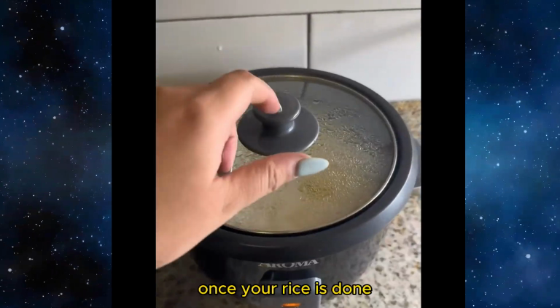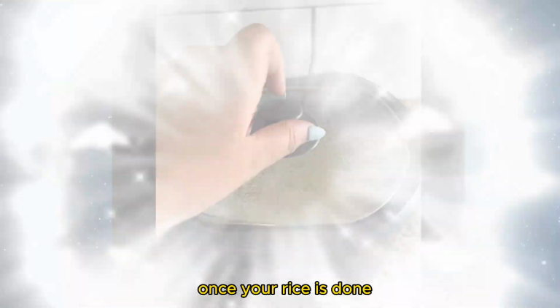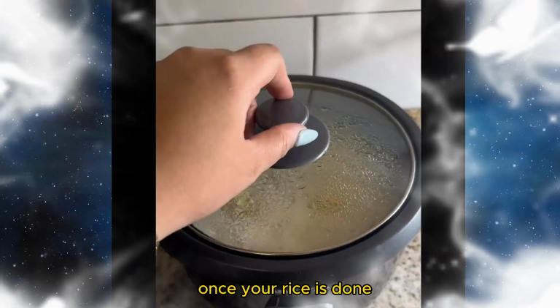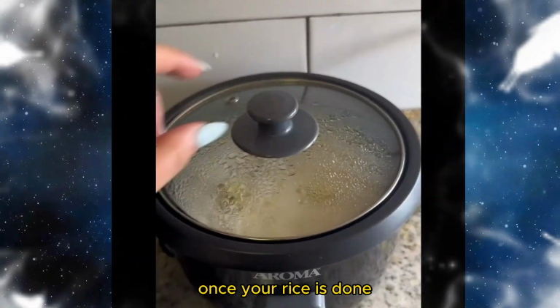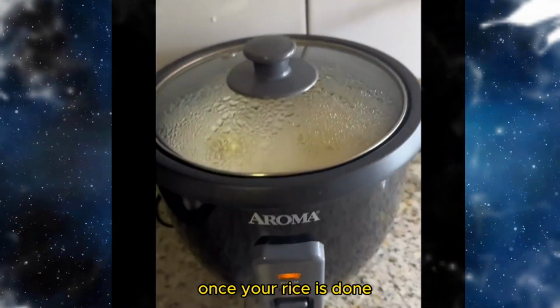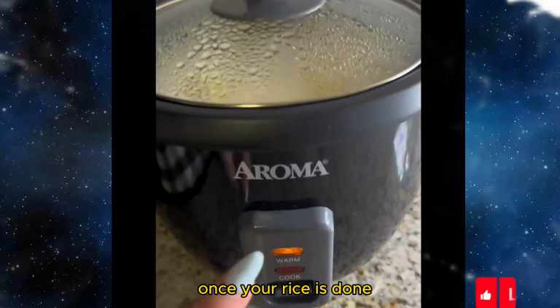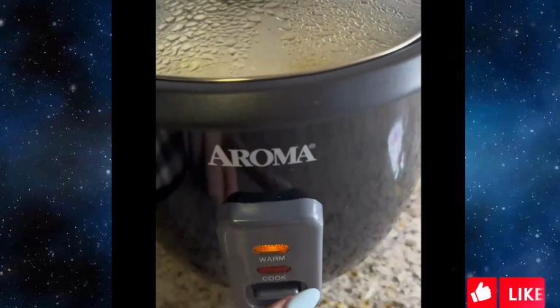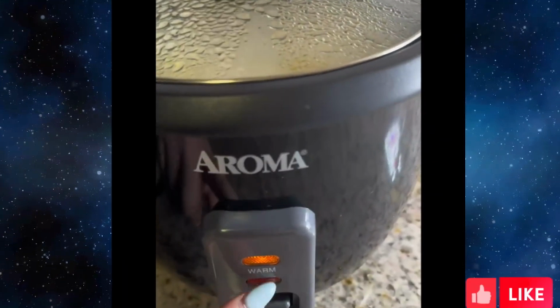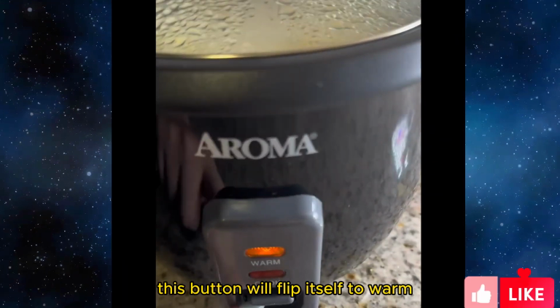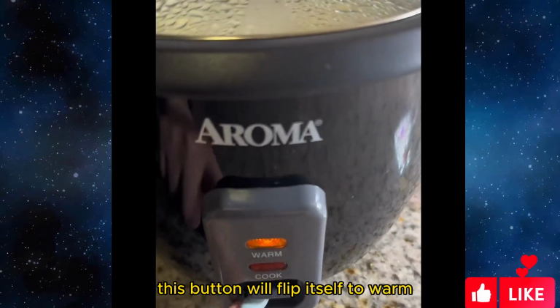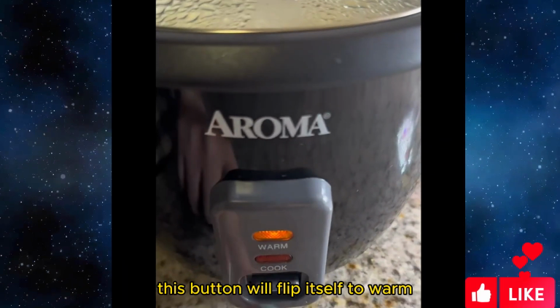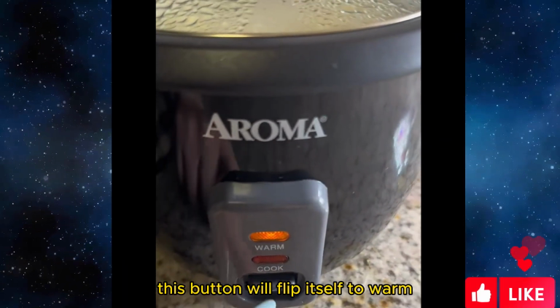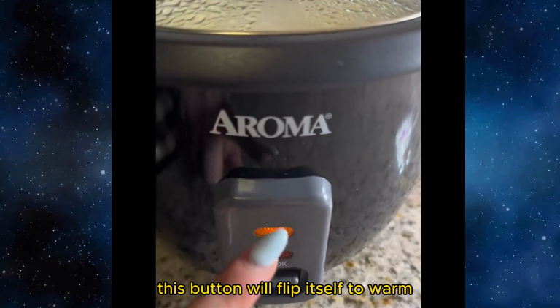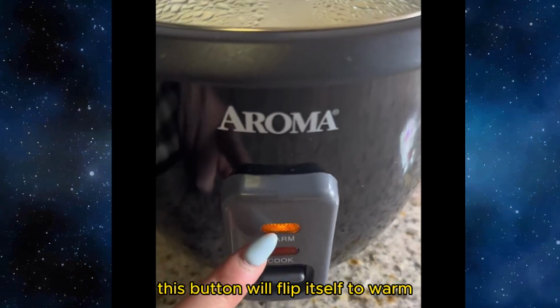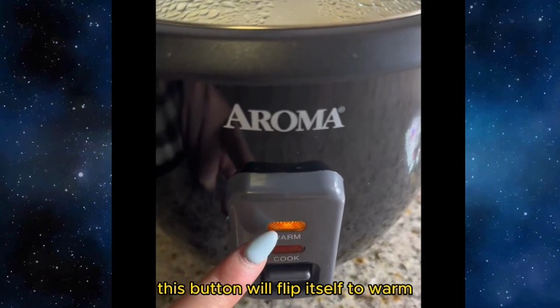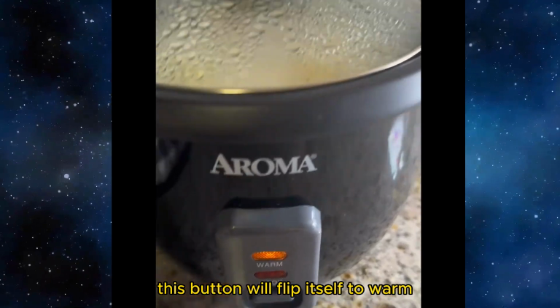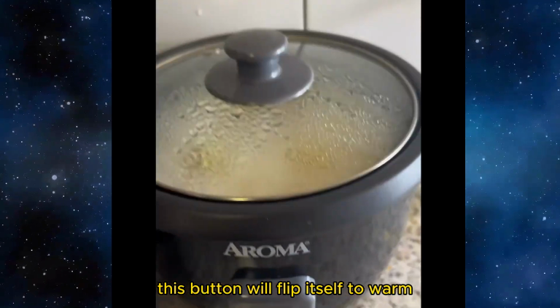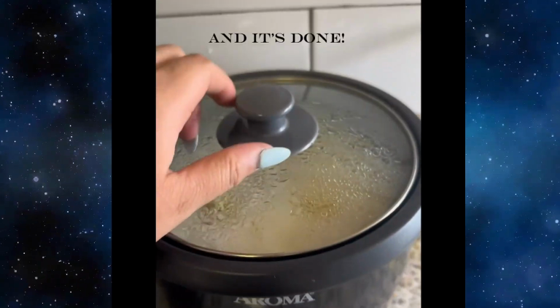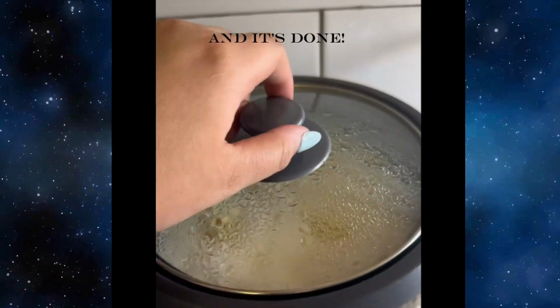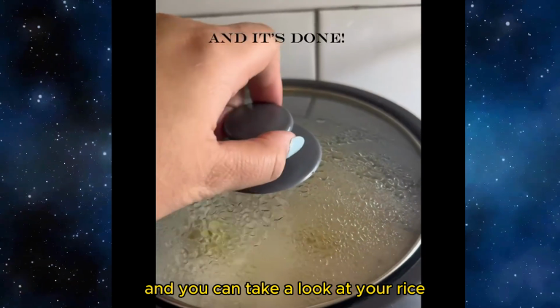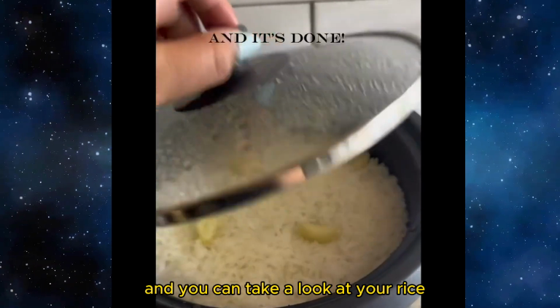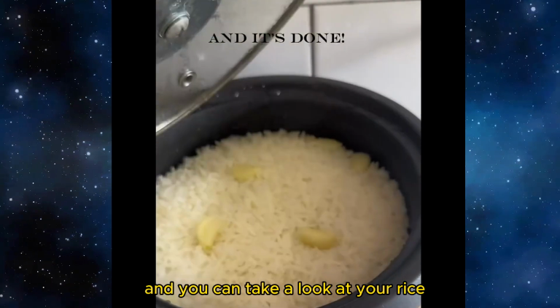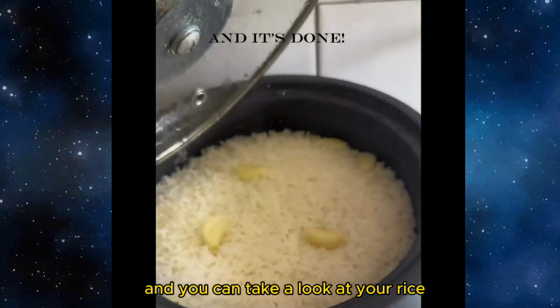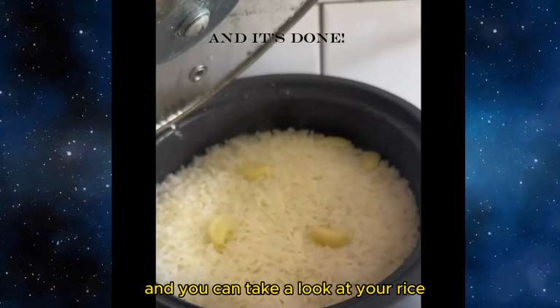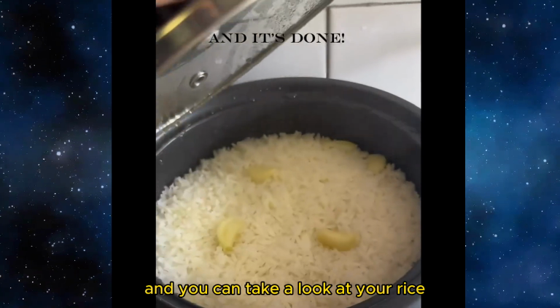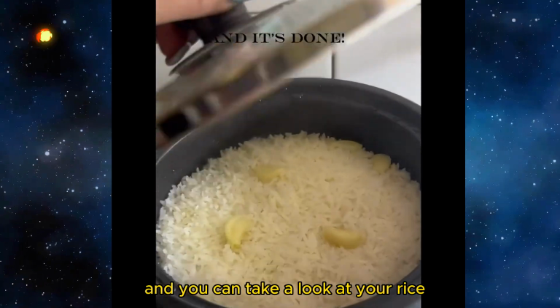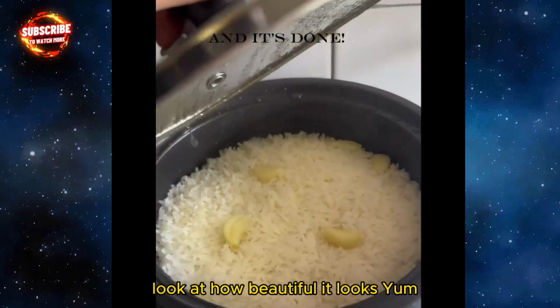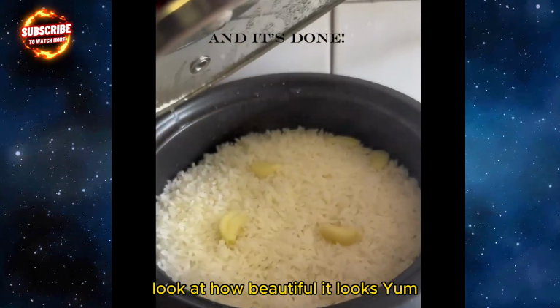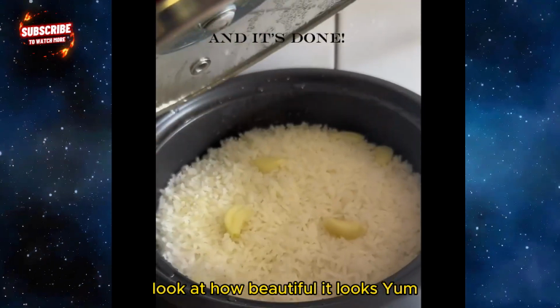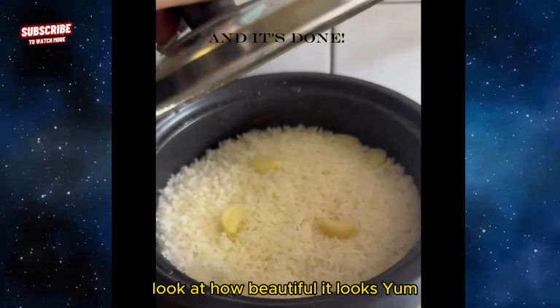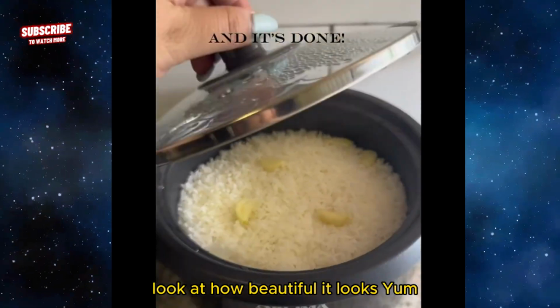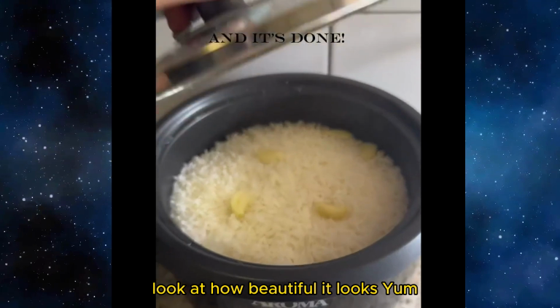Once your rice is done, this button will flip itself to warm. And you can take a look at your rice — look at how beautiful it looks, yum!